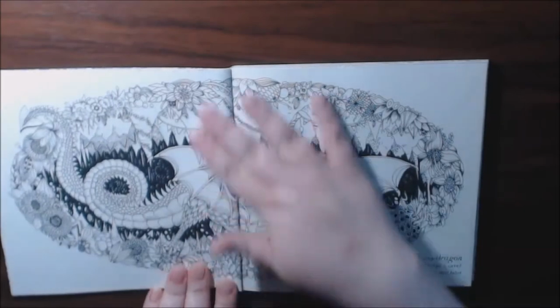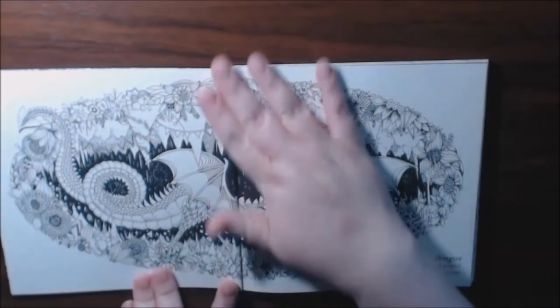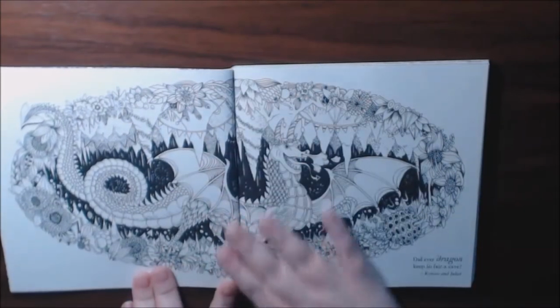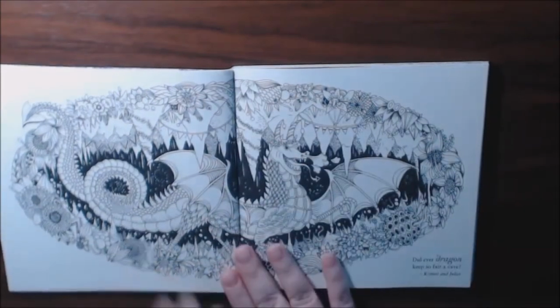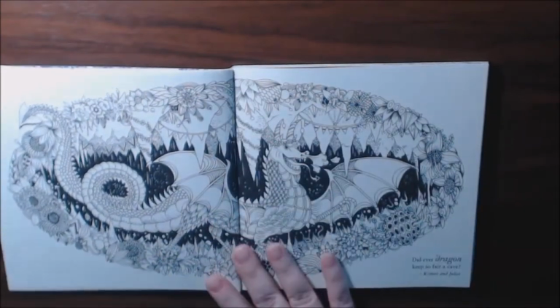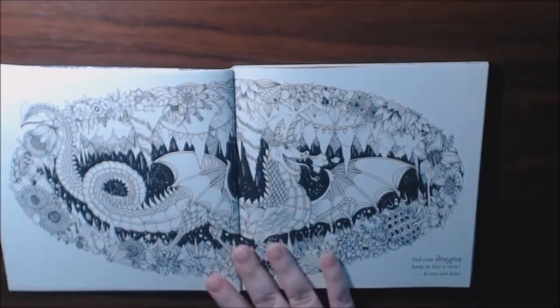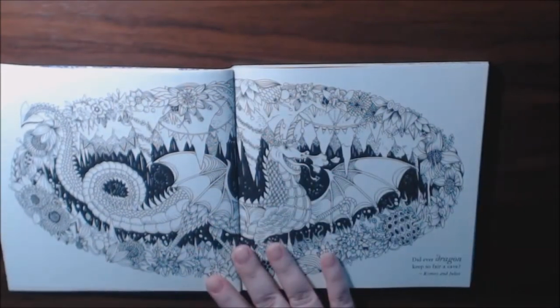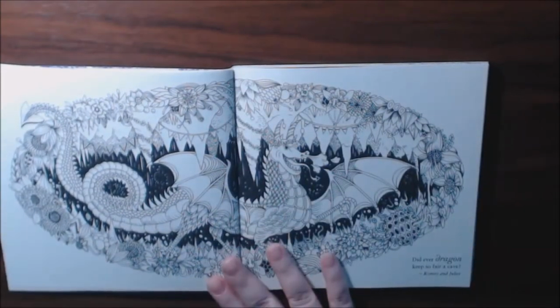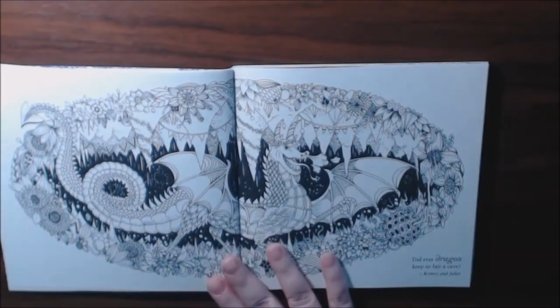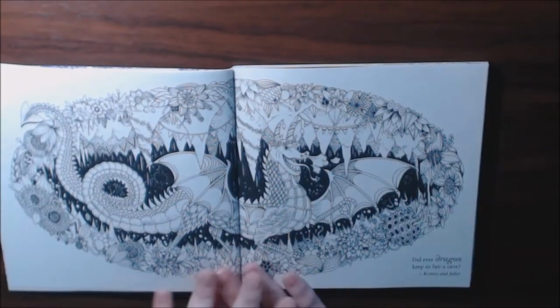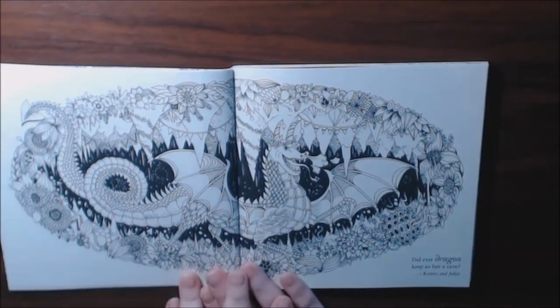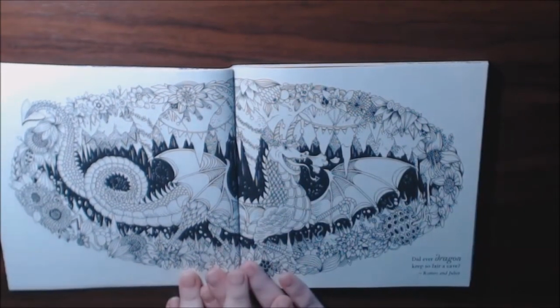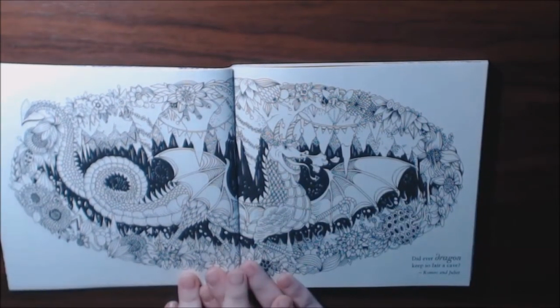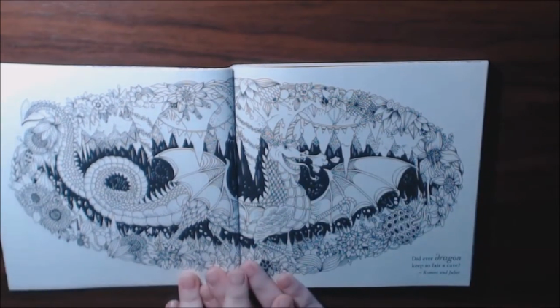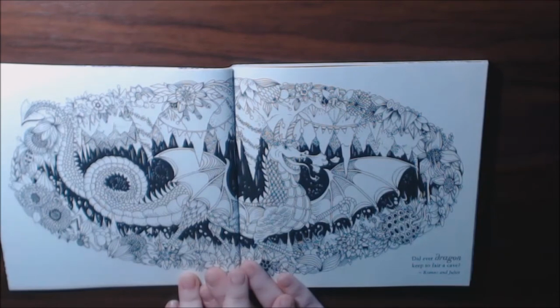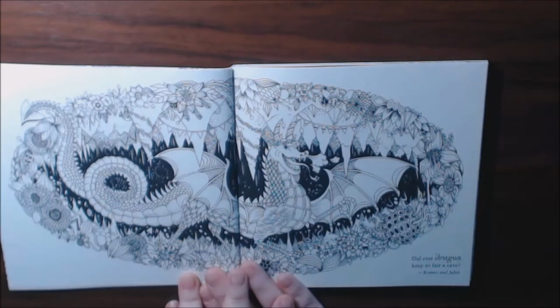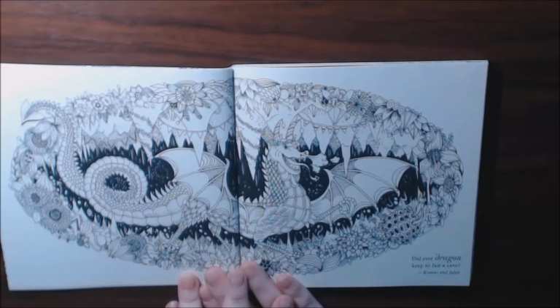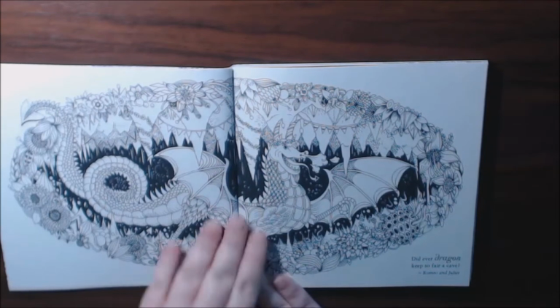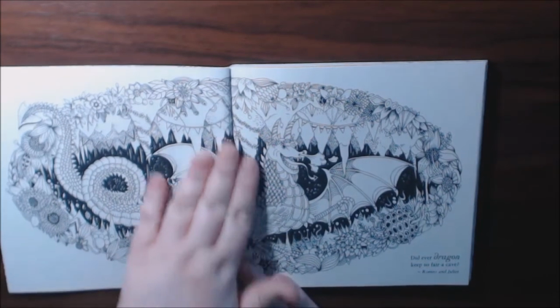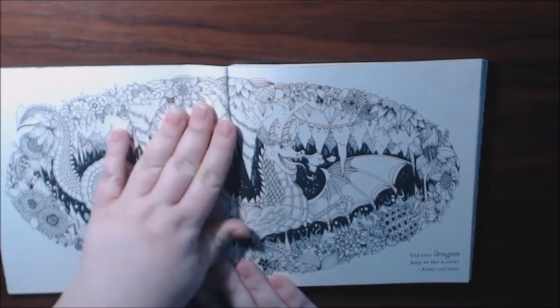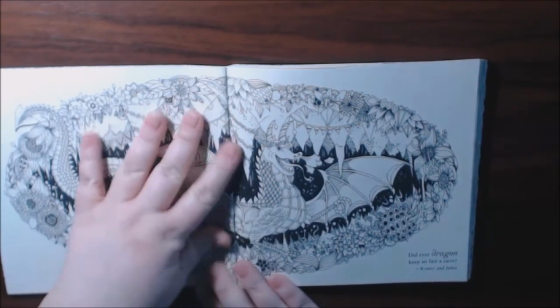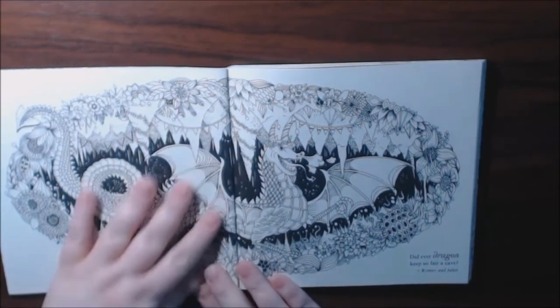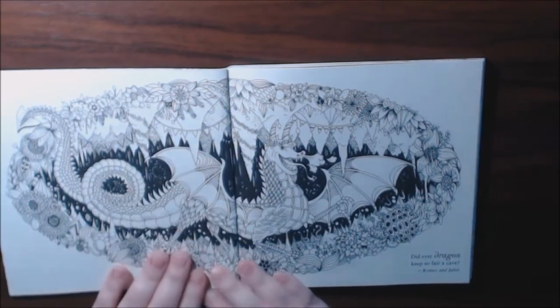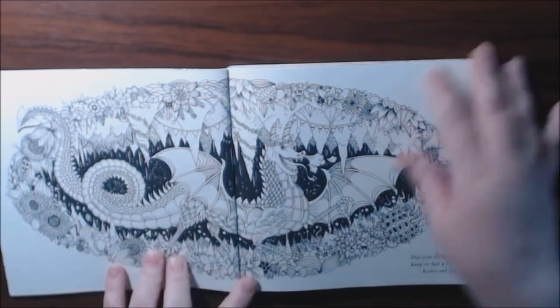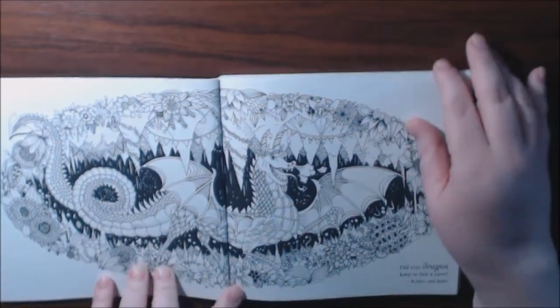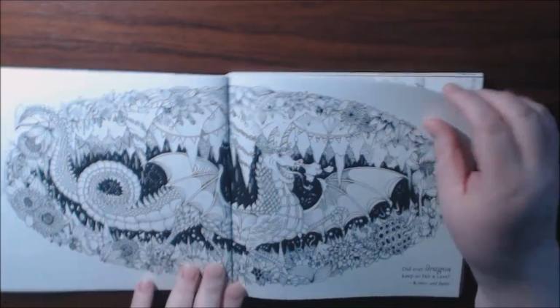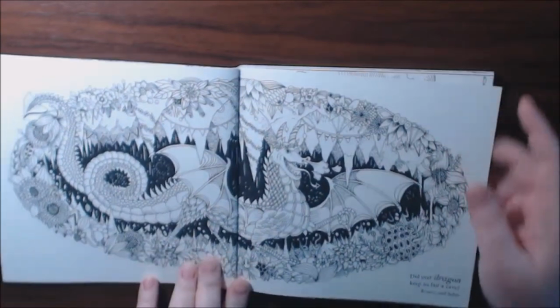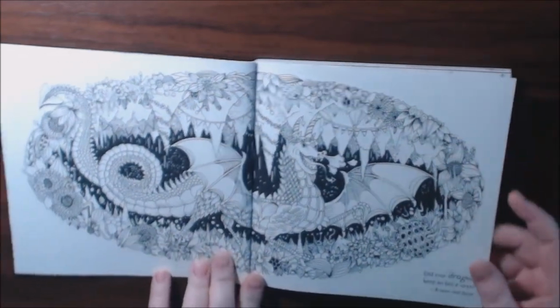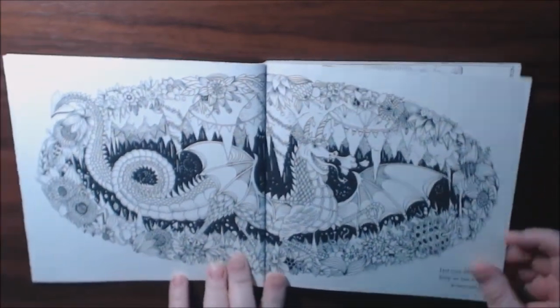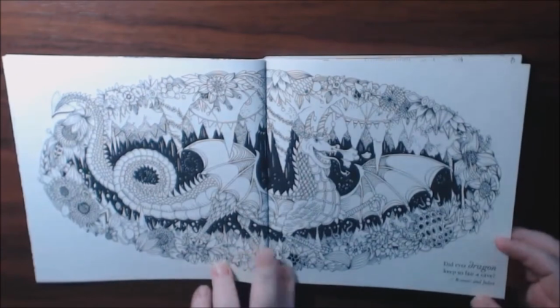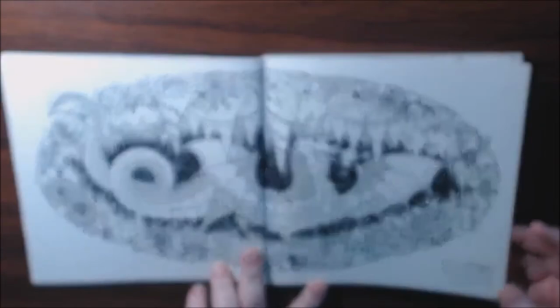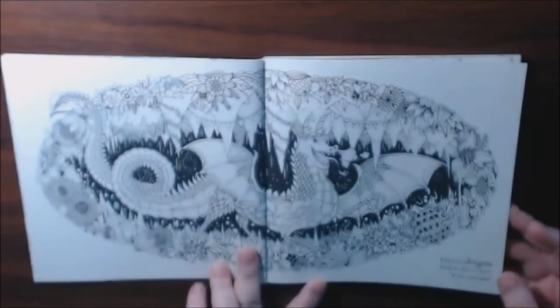I would say some of these pages are good for beginners, and some of these — like this one — oh, this dragon is awesome! Some of these pages are definitely more for the advanced colorist.